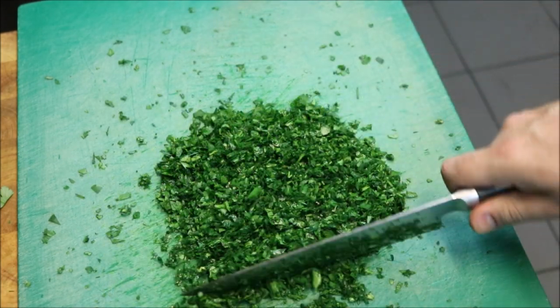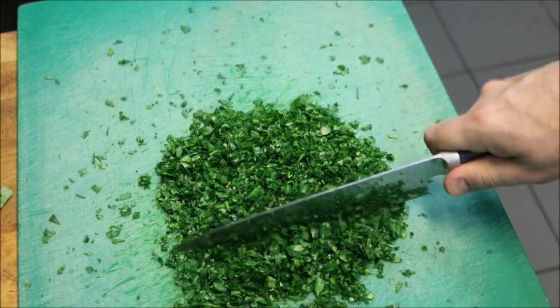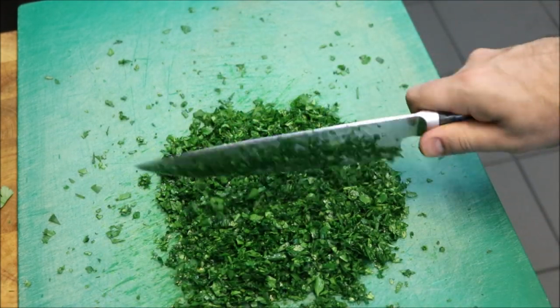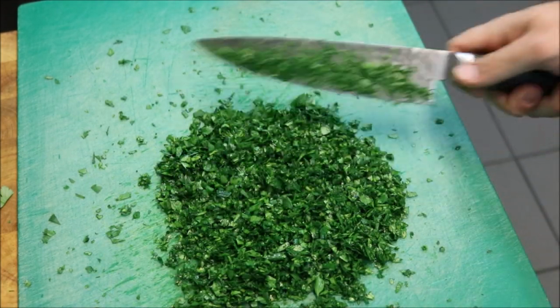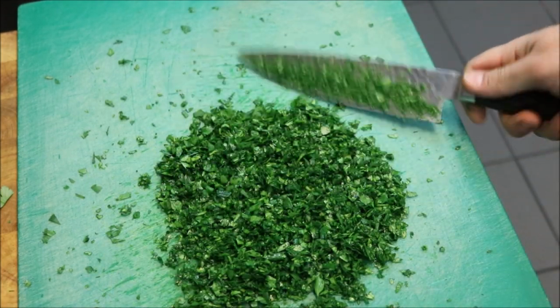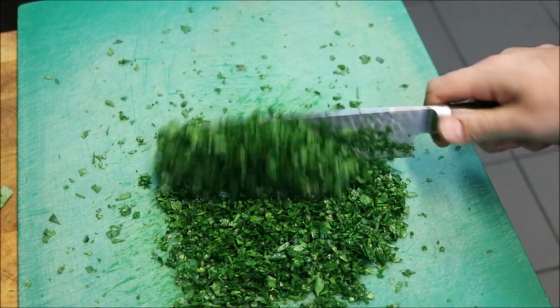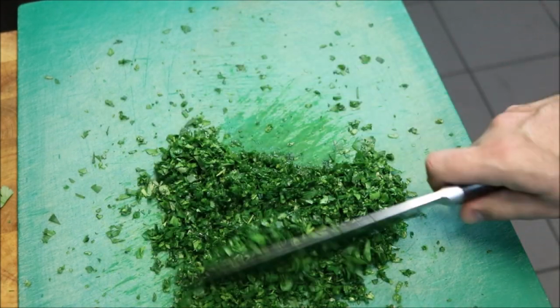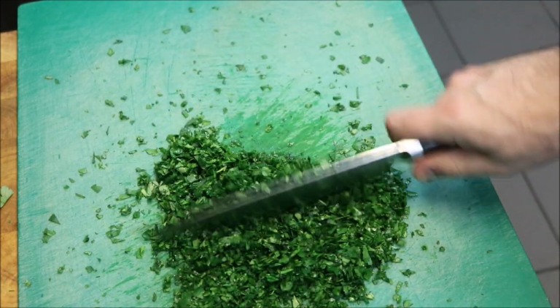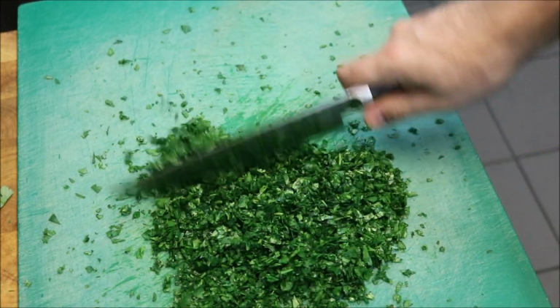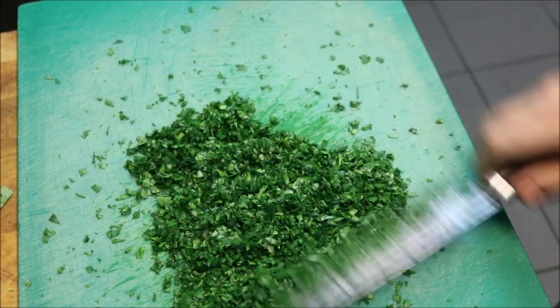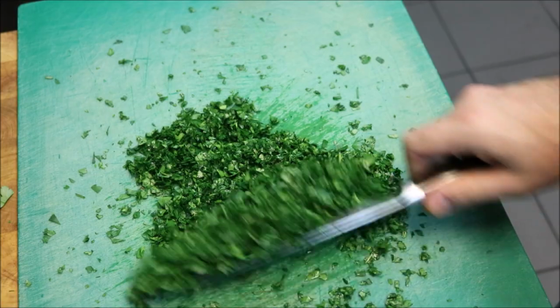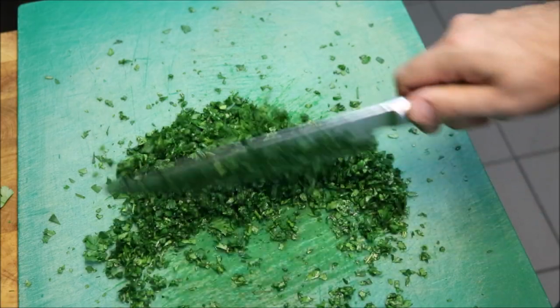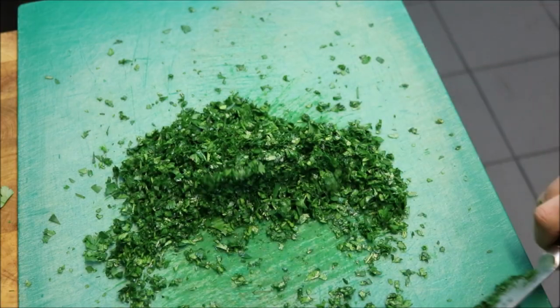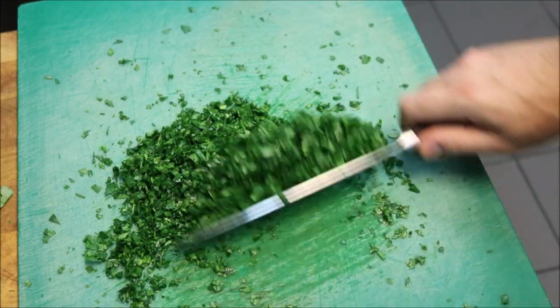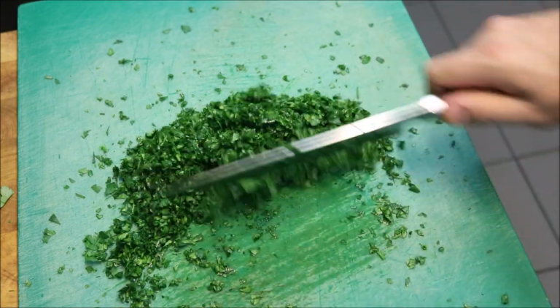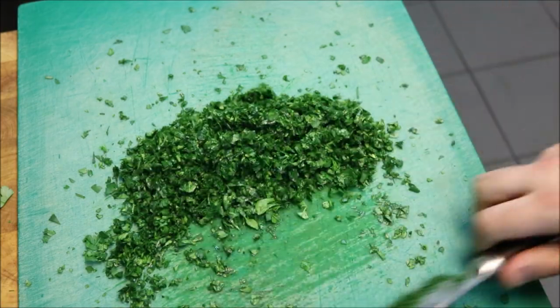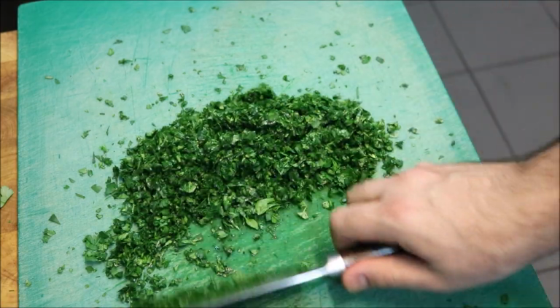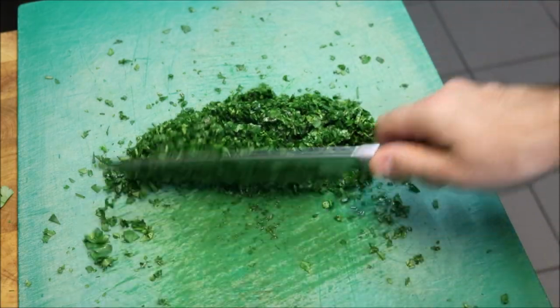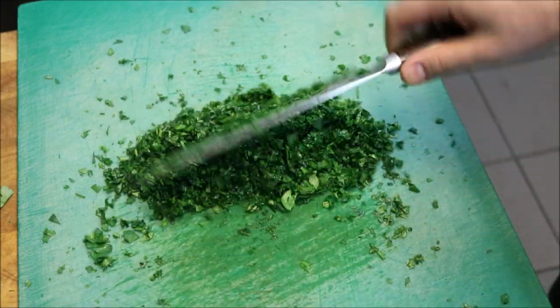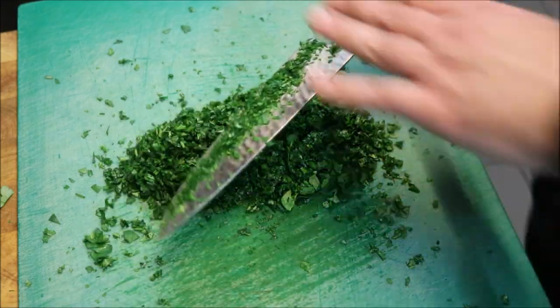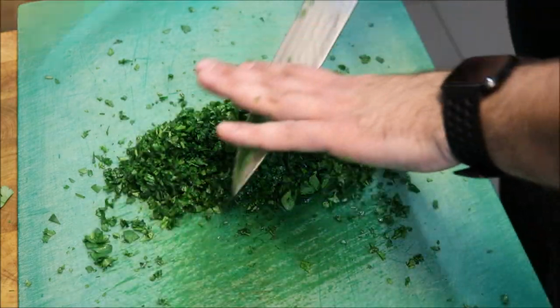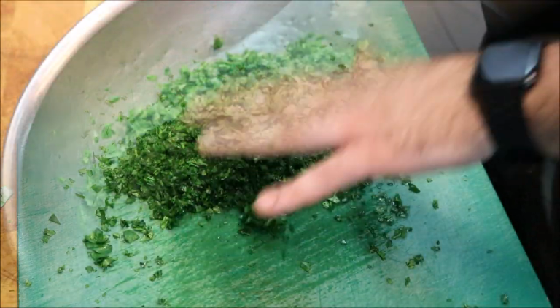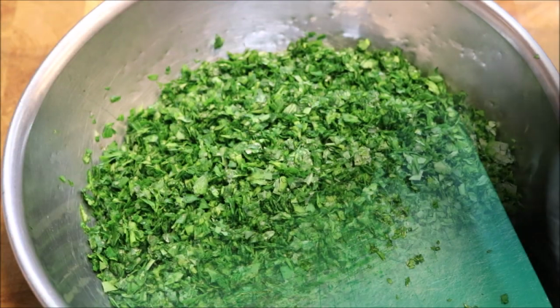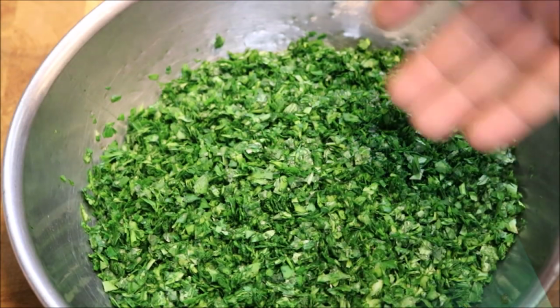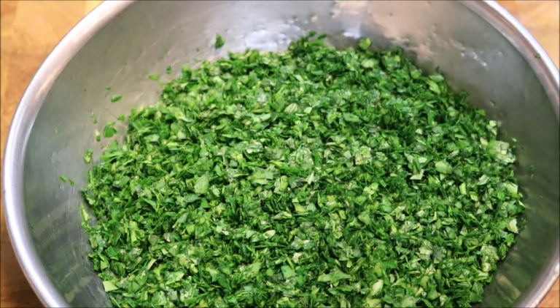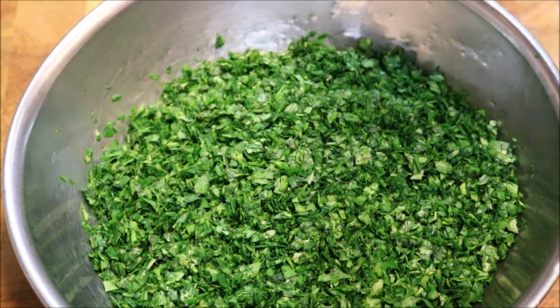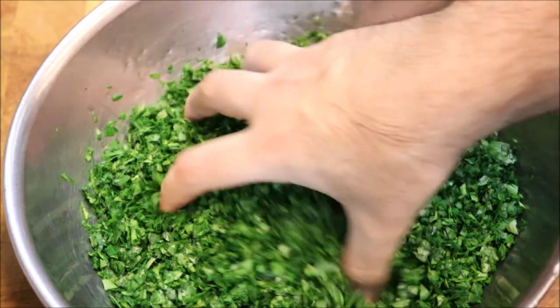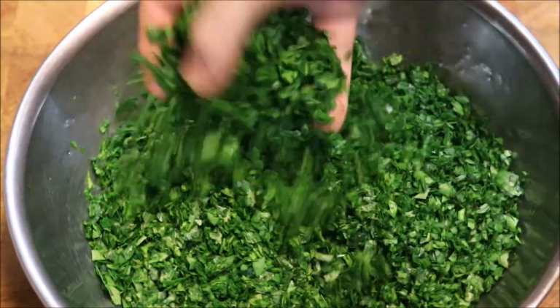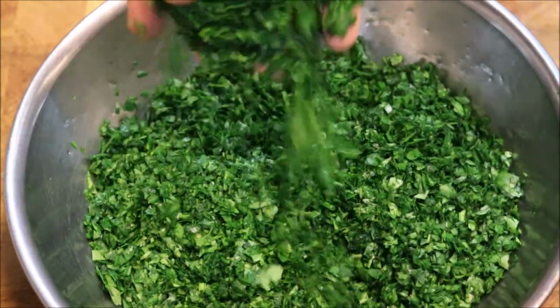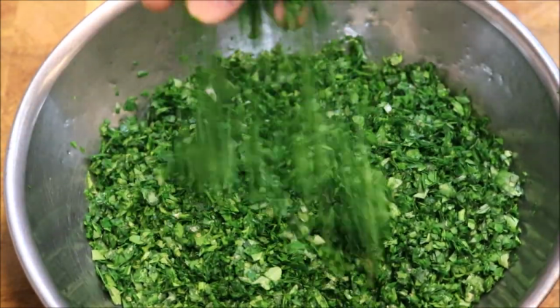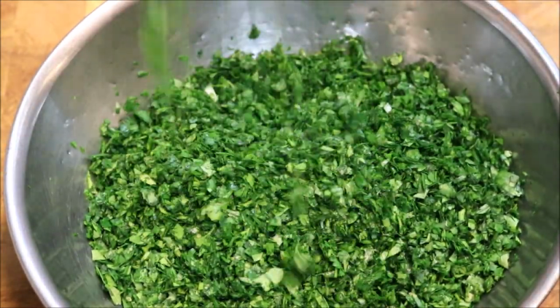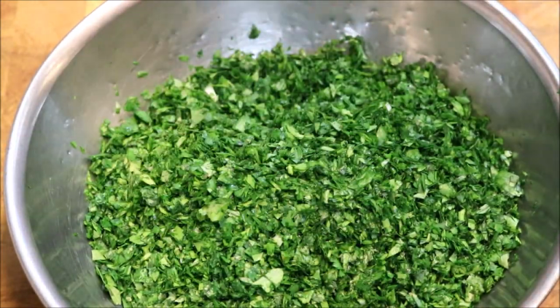Alright guys, so basically you want a consistency like that. So all we're gonna do is continue chopping all of this. Alright, so that's all our herbs chopped up there, nice and fine and mixed.